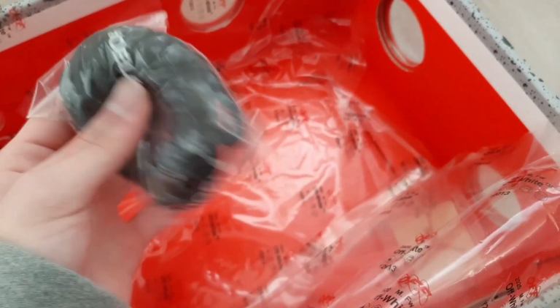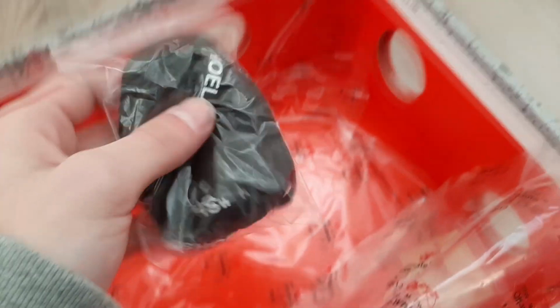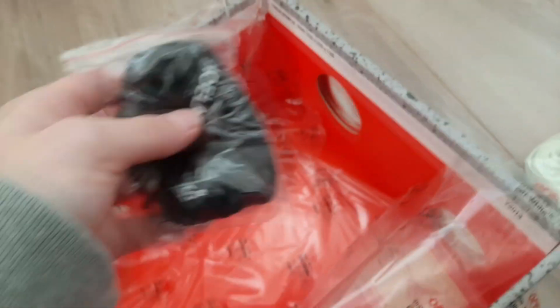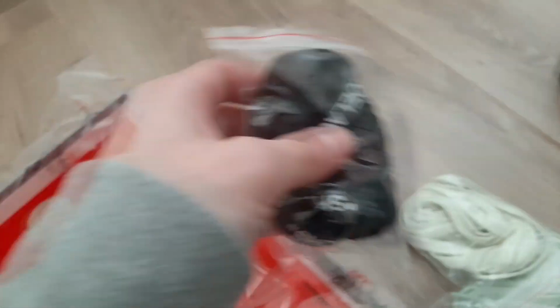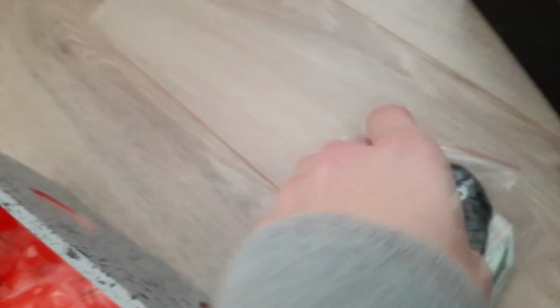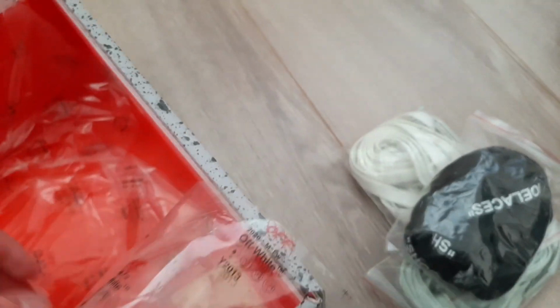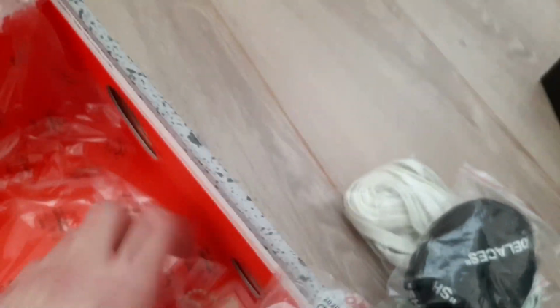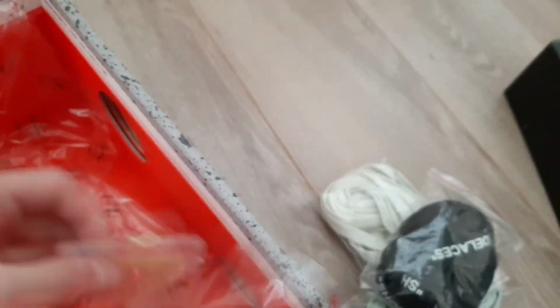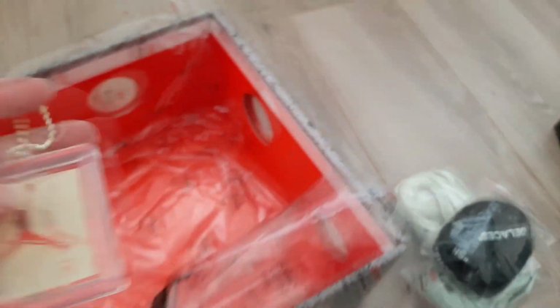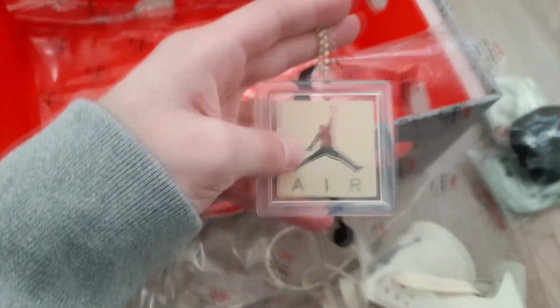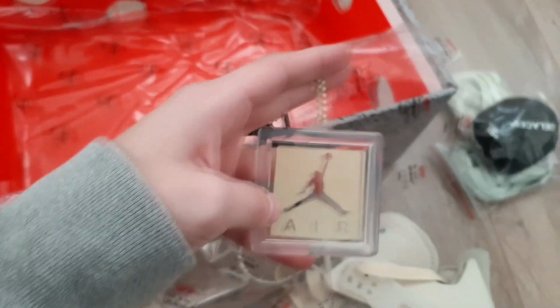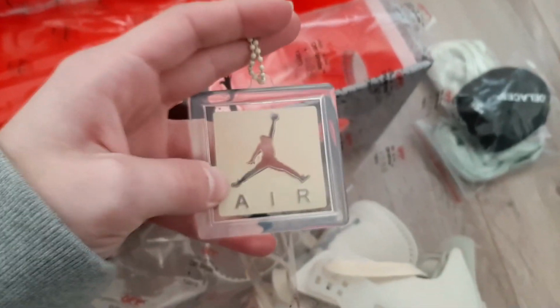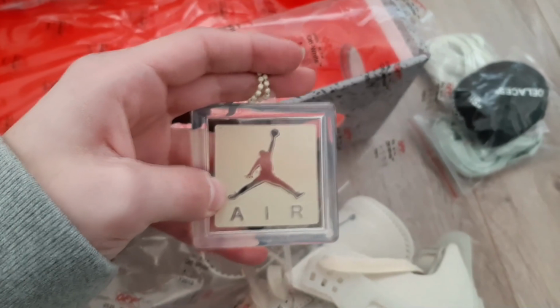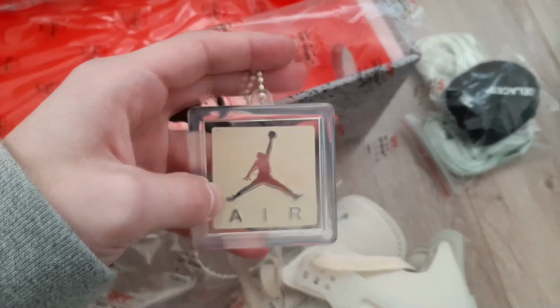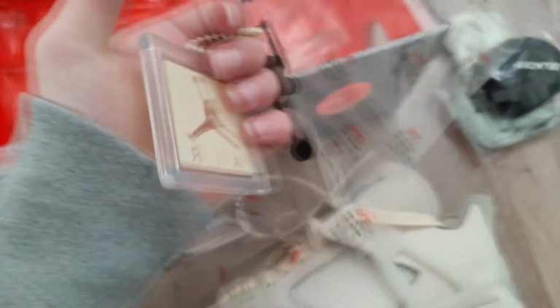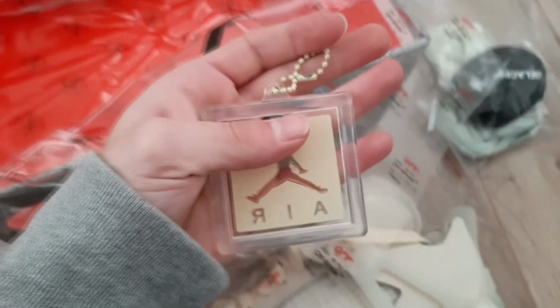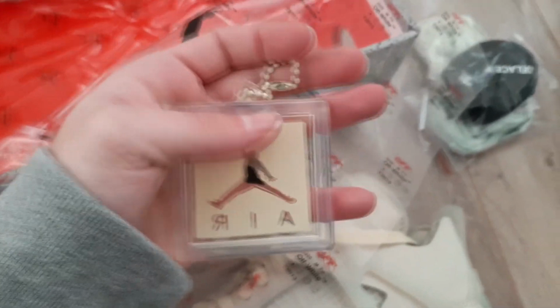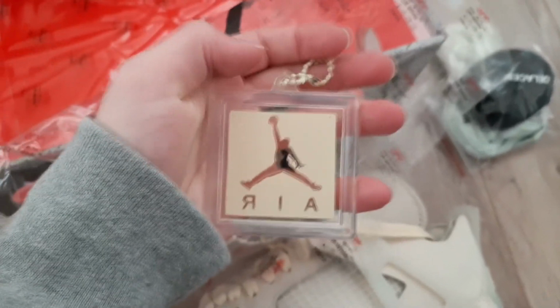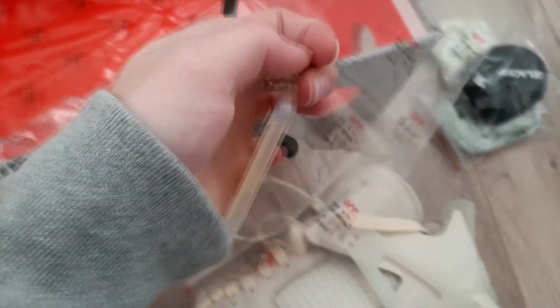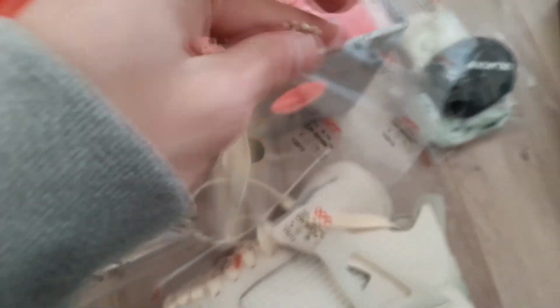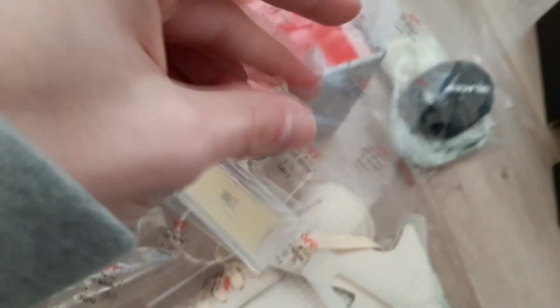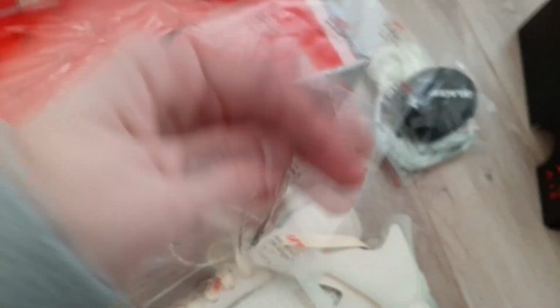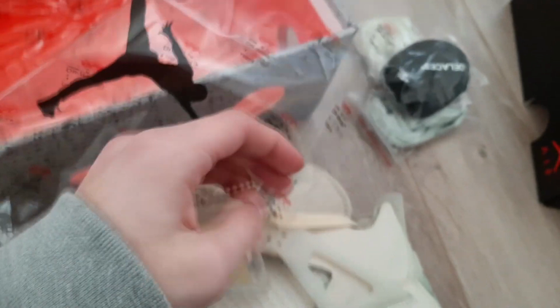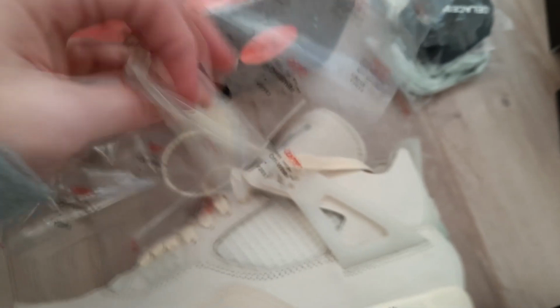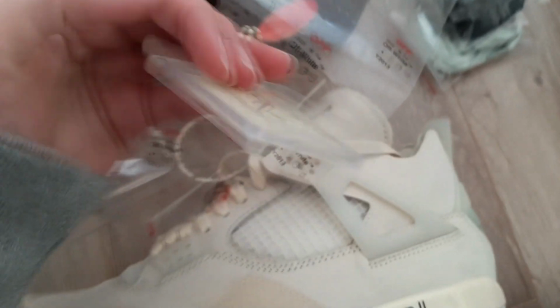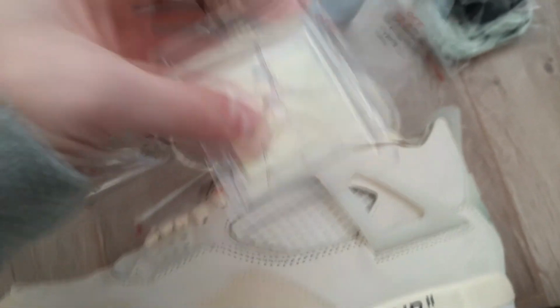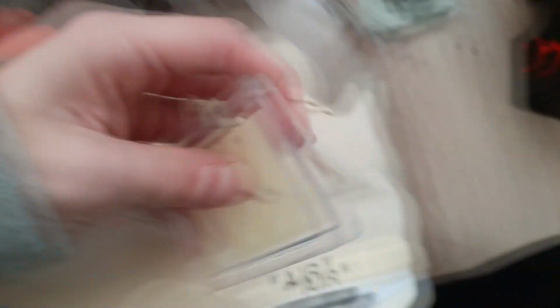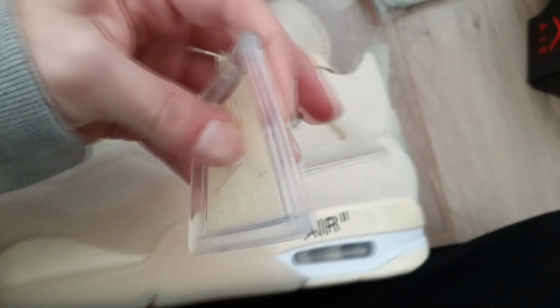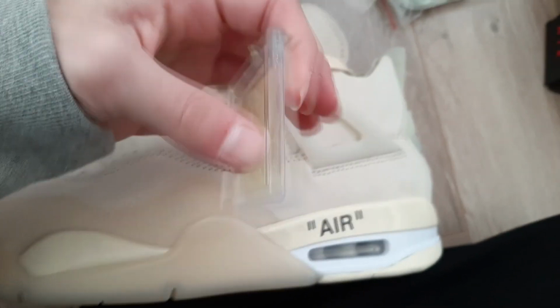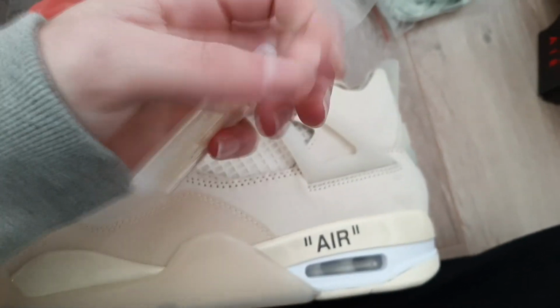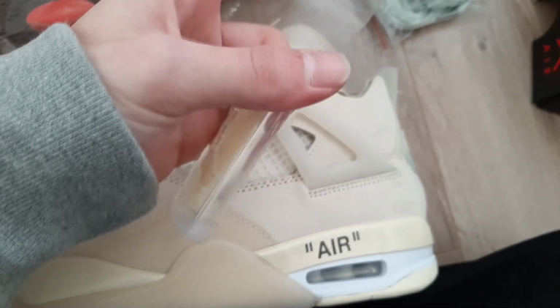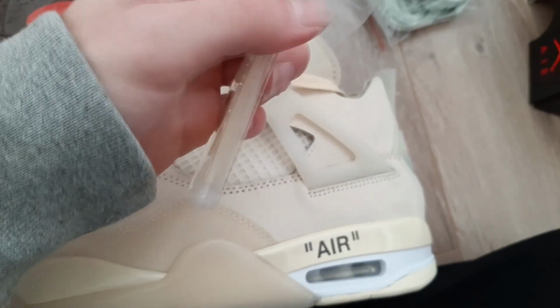The black laces don't go that well with it. And we have our air tag with the Jumpman. This is pretty good — it's like plastic, but not that hard plastic.